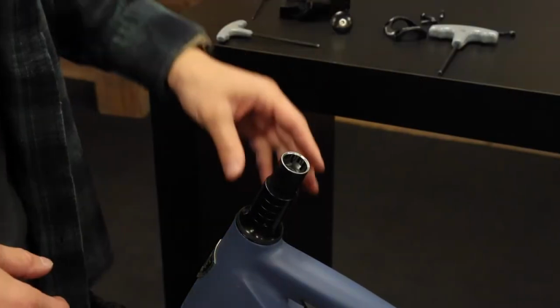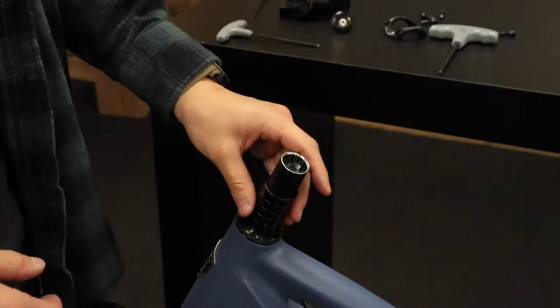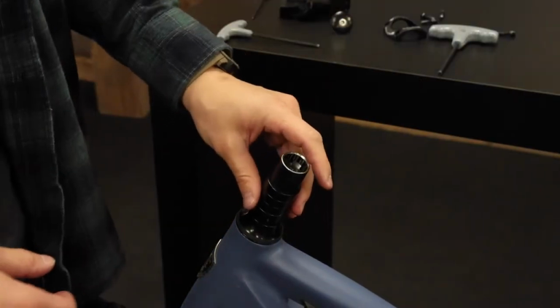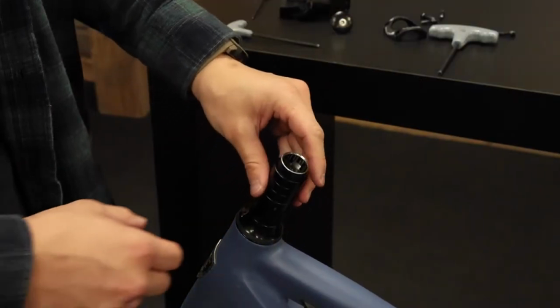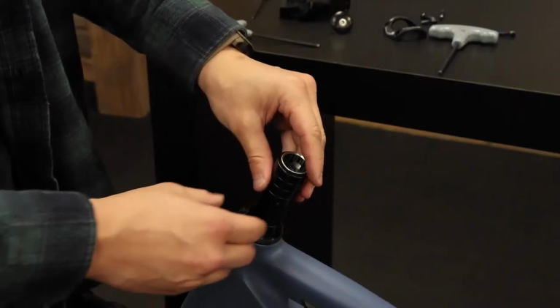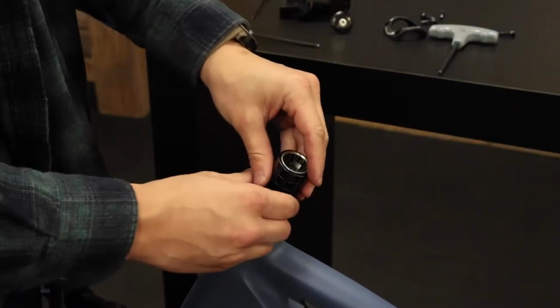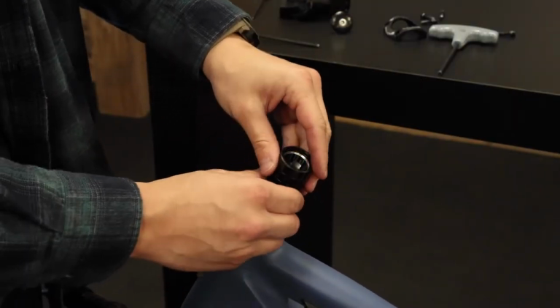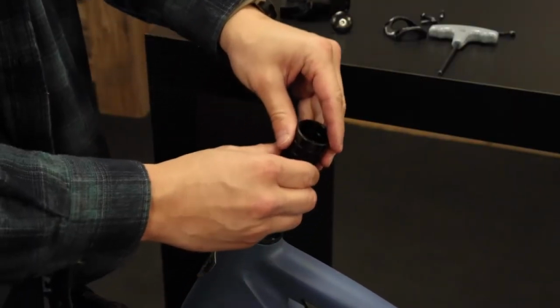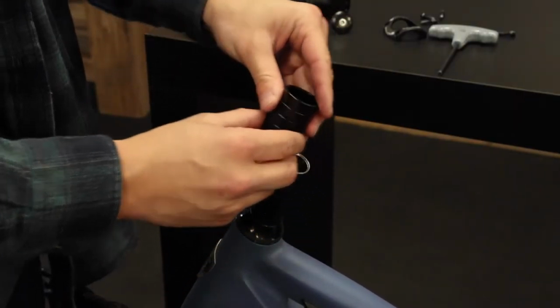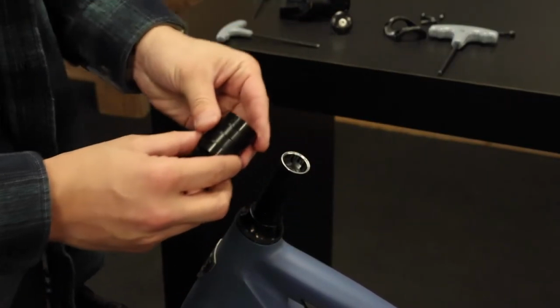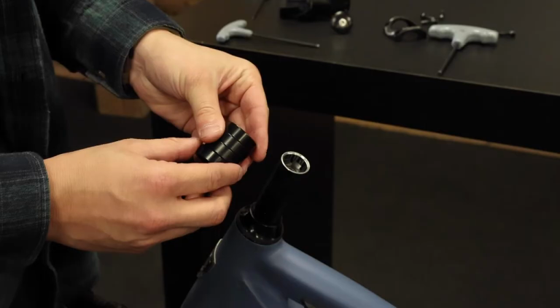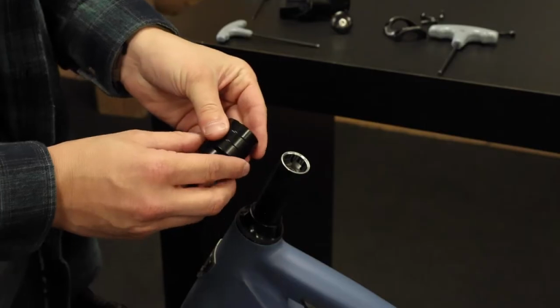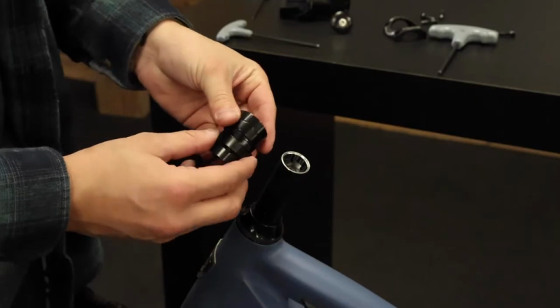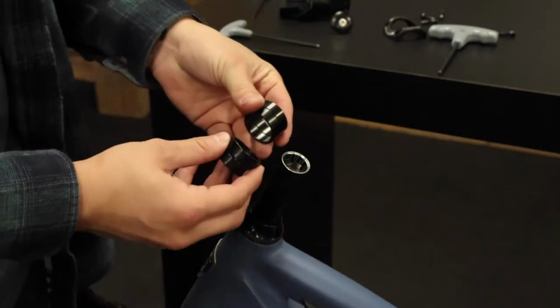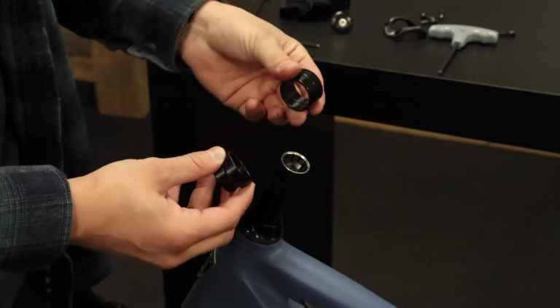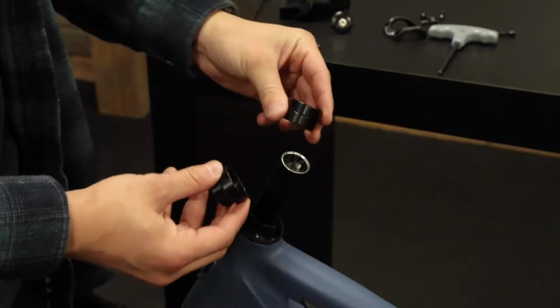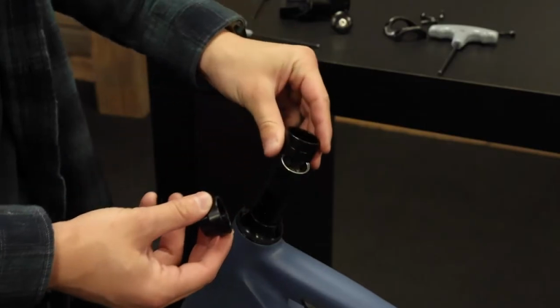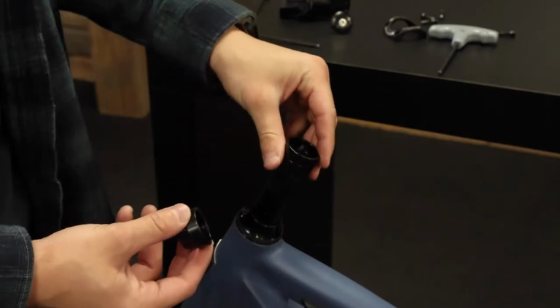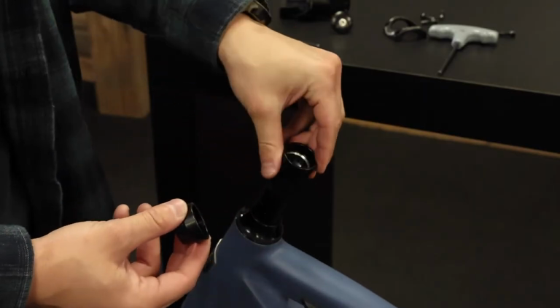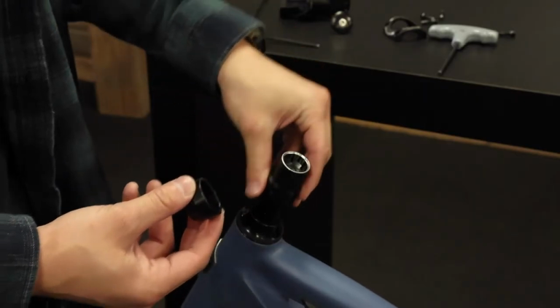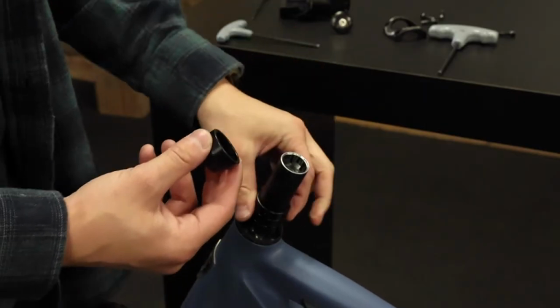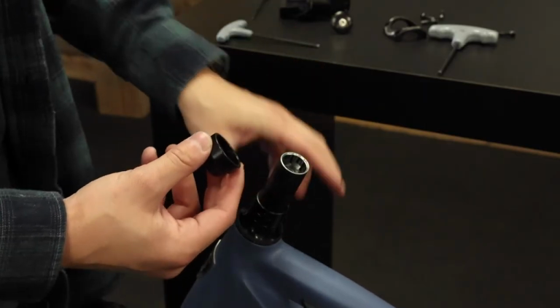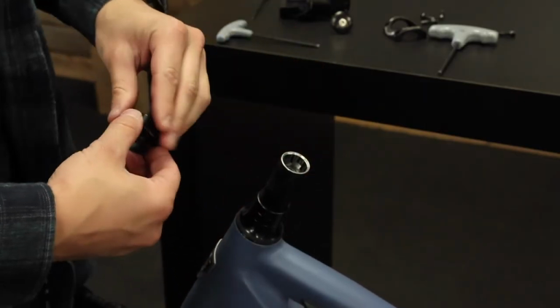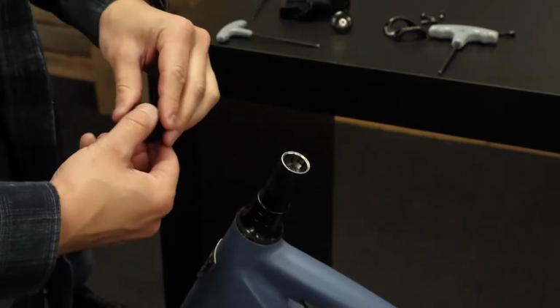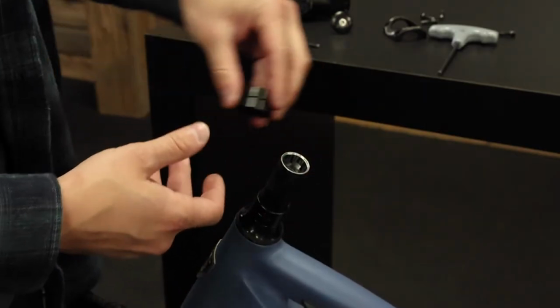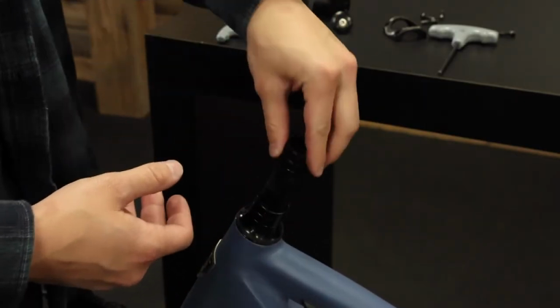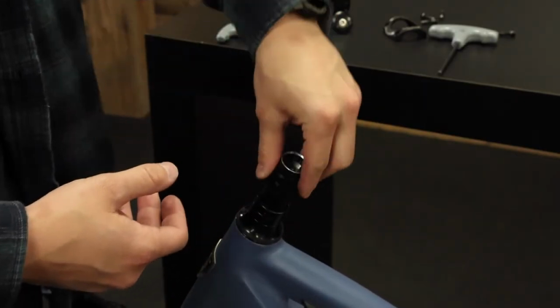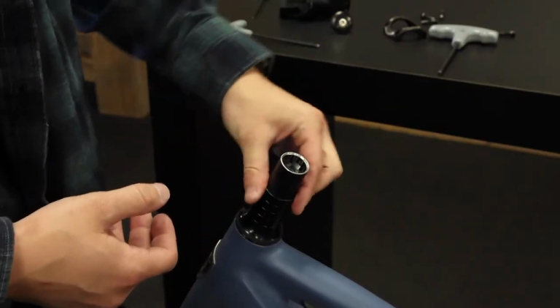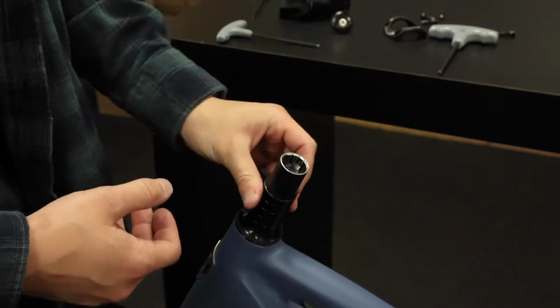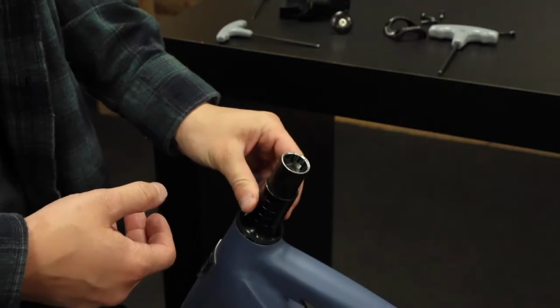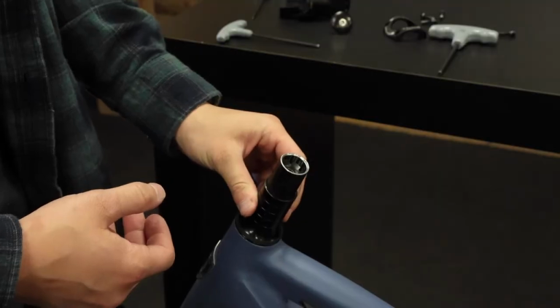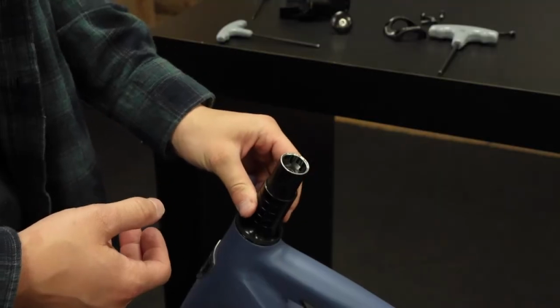You'll notice these spacers here on your stem. You can remove some of them, or you can leave all four of them on. For this video, we're going to leave all of them on.